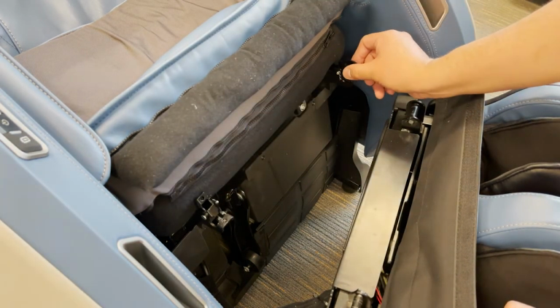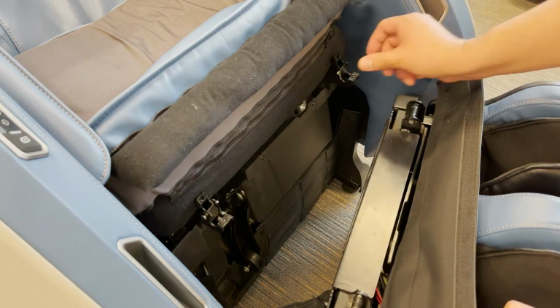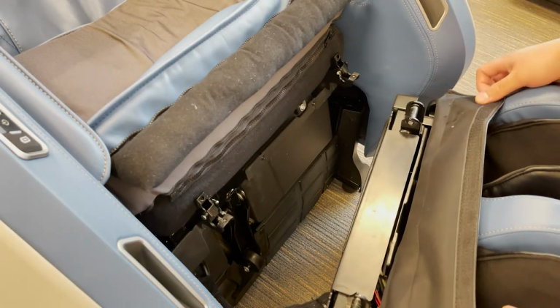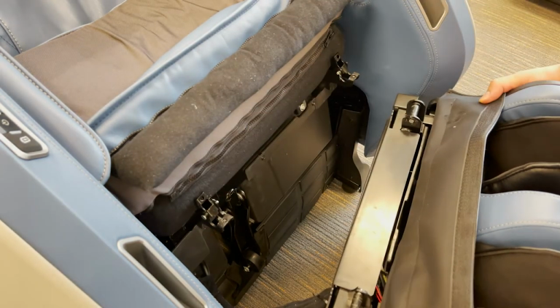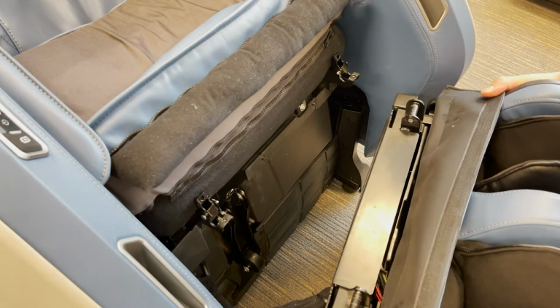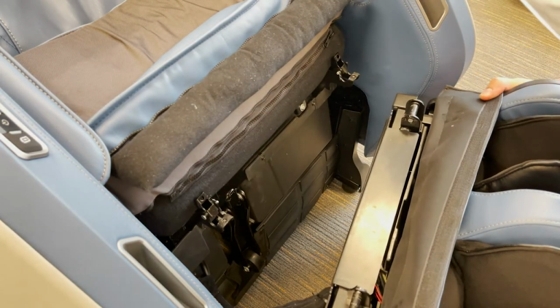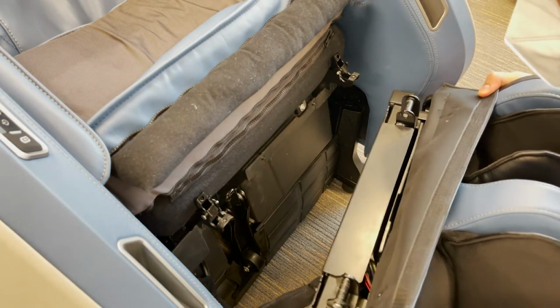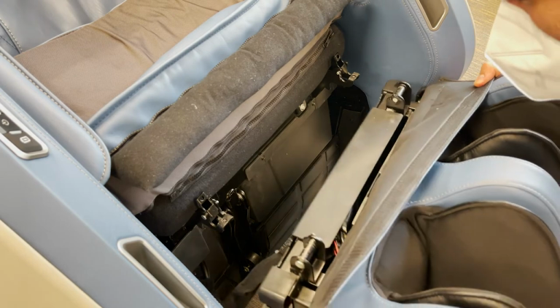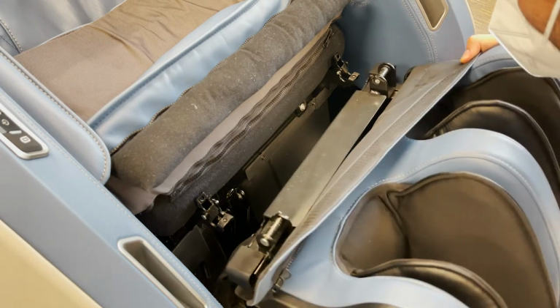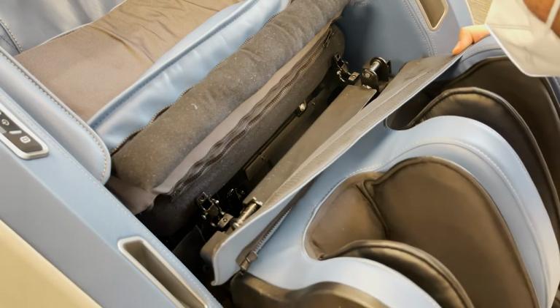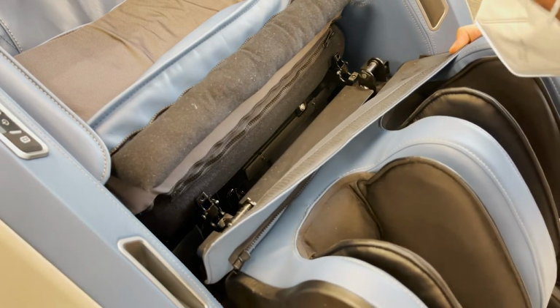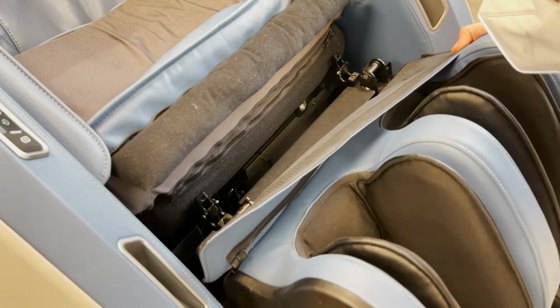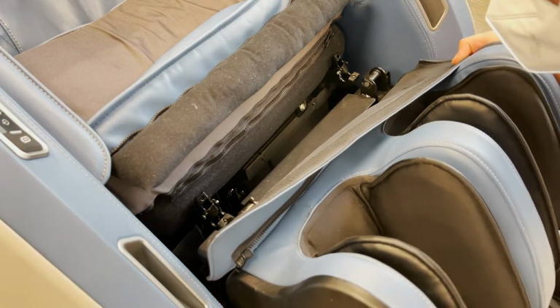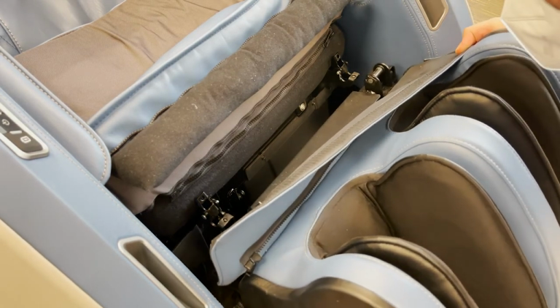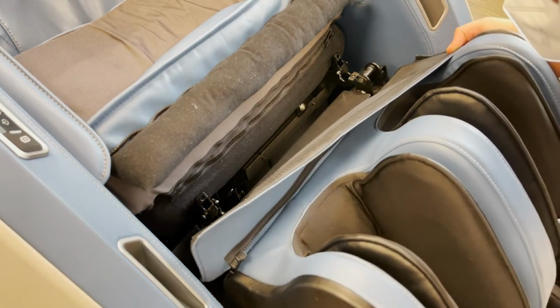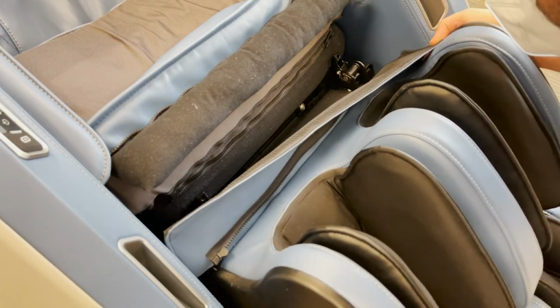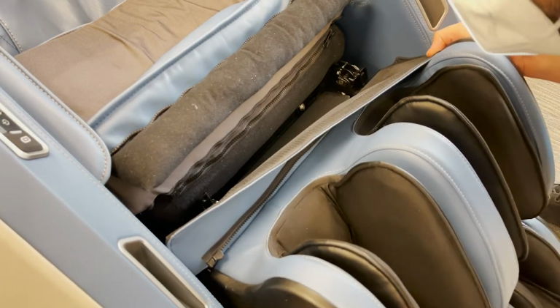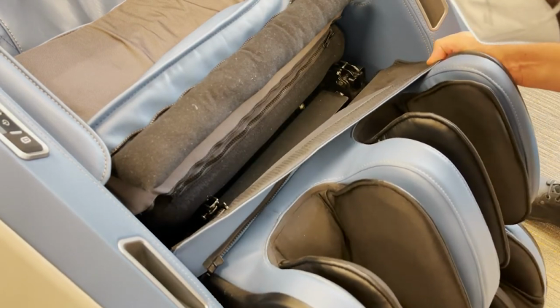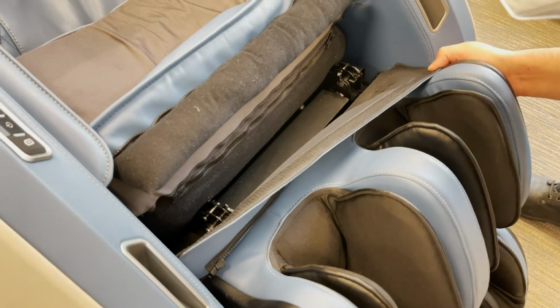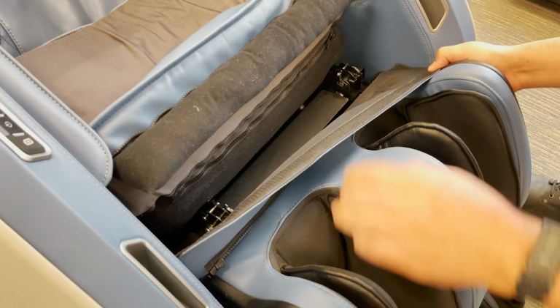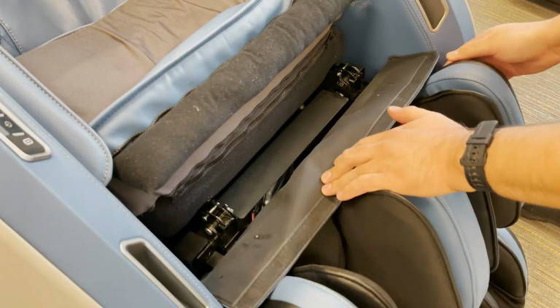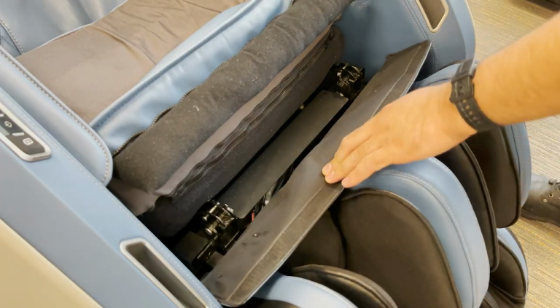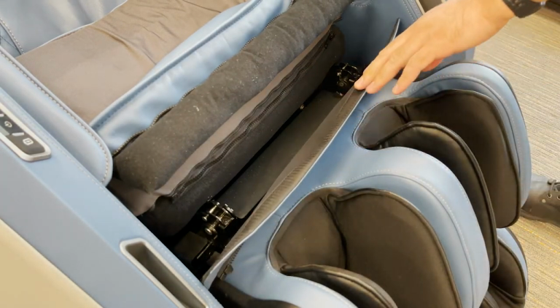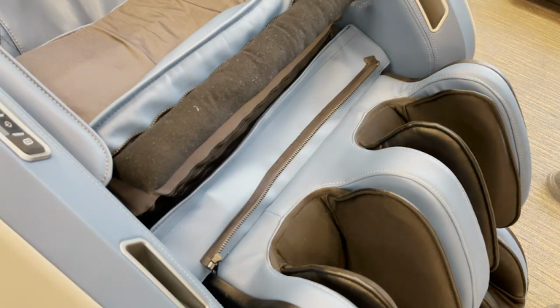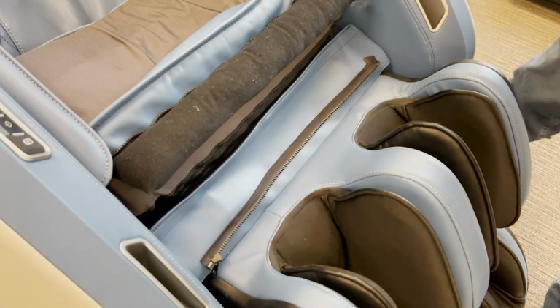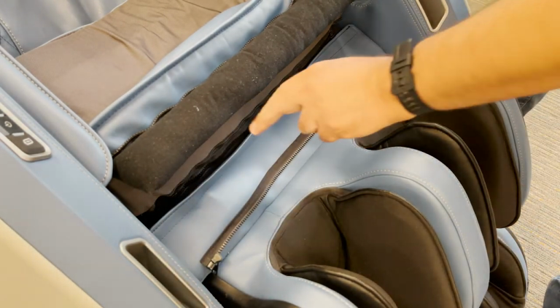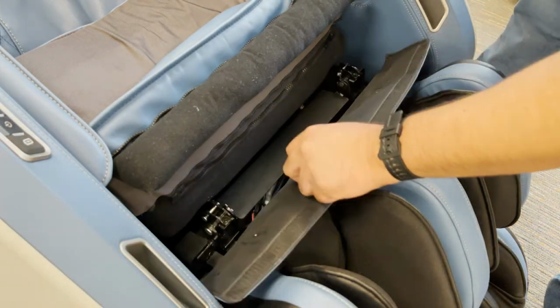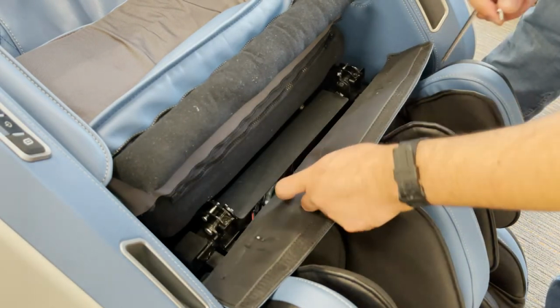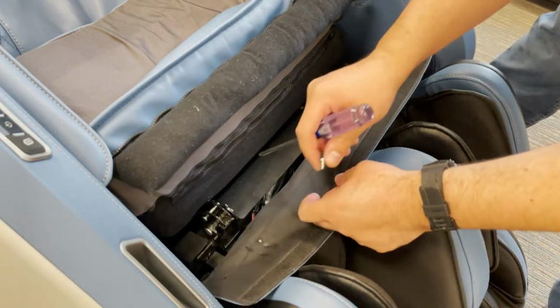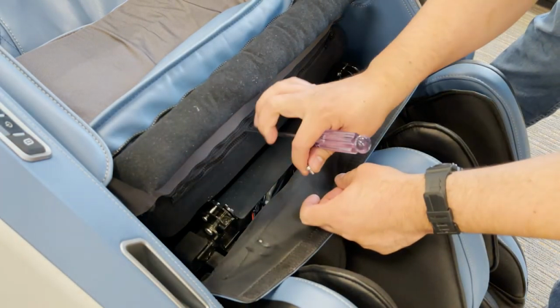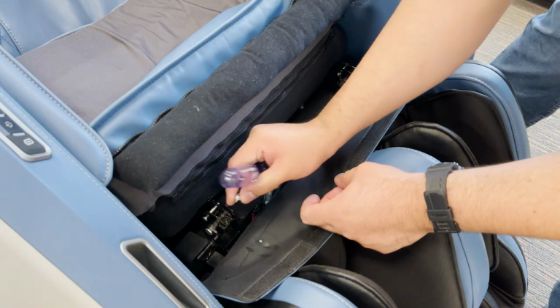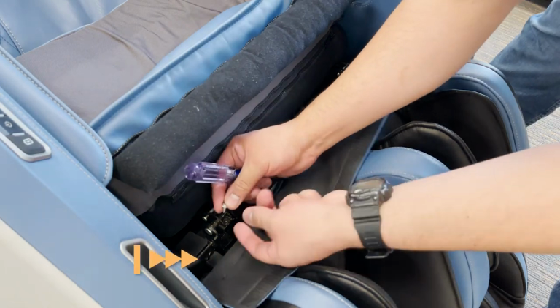Slide the two massager mounting posts into the brackets on the chair. The brackets on the chair flip forward to secure the posts. Replace the two Phillips-head screws and washers previously removed.